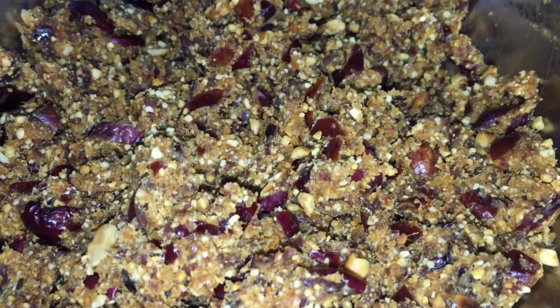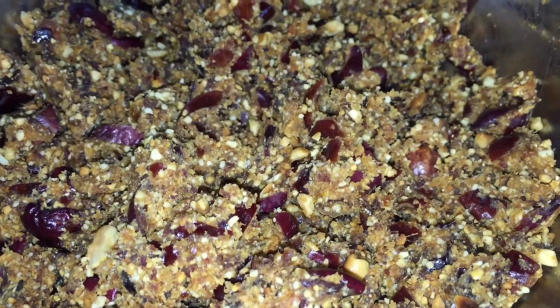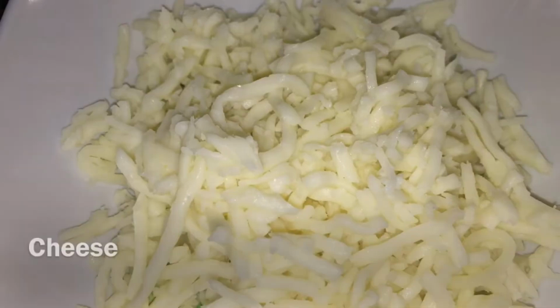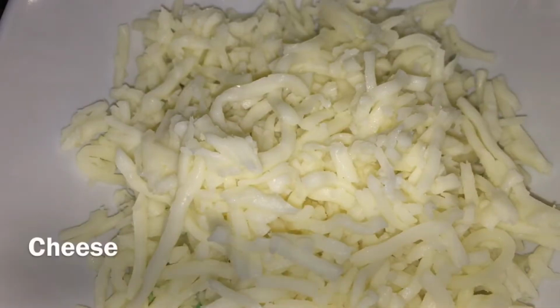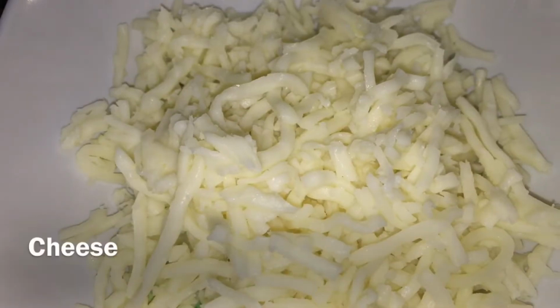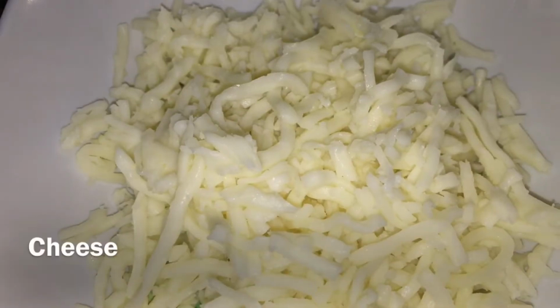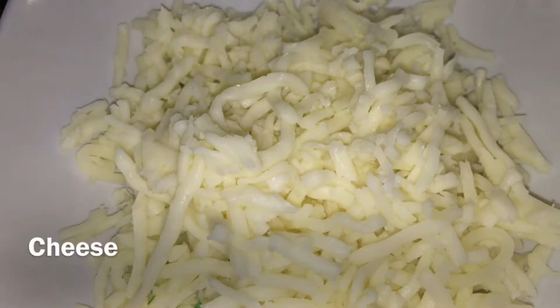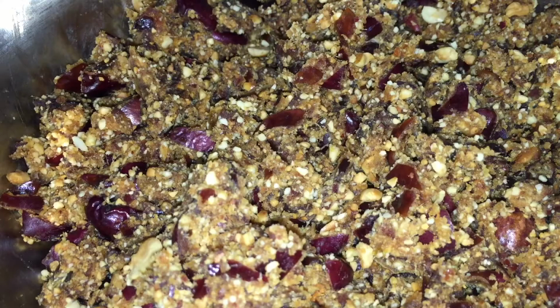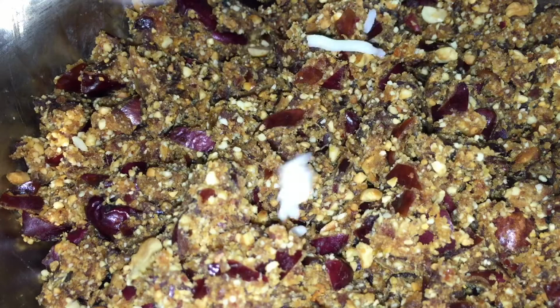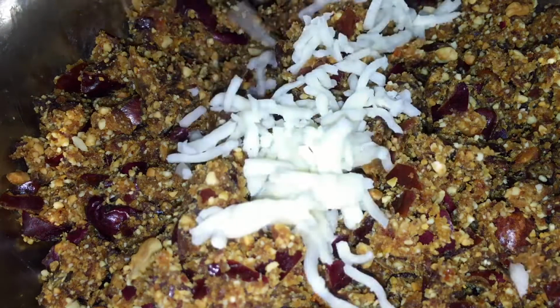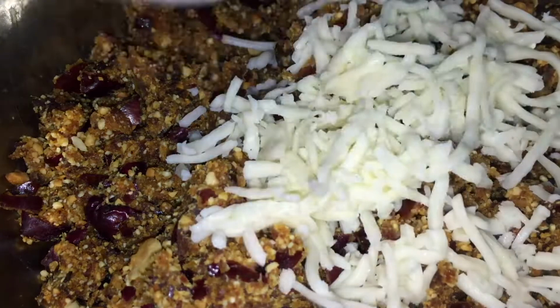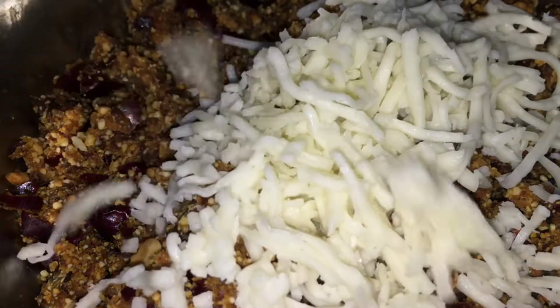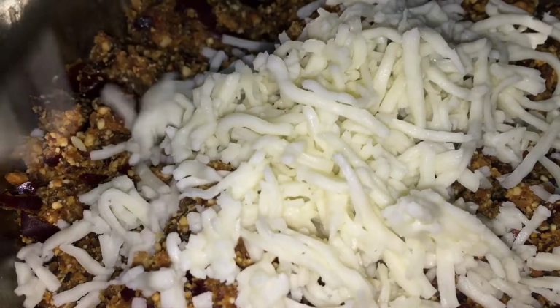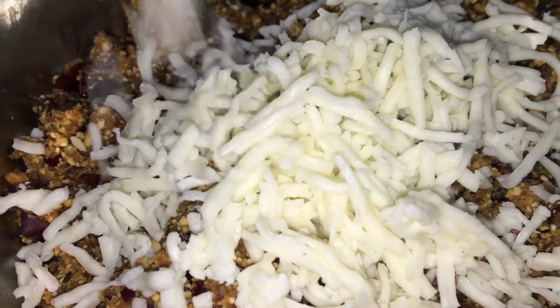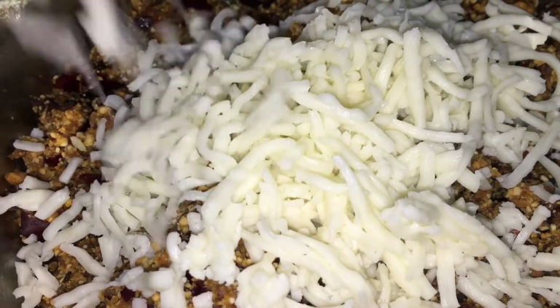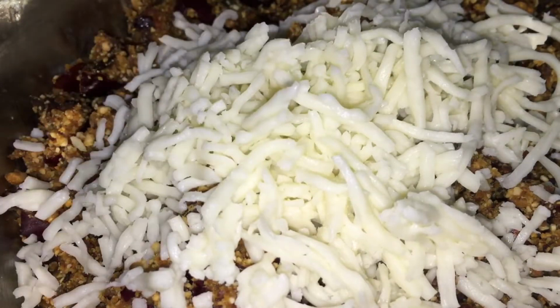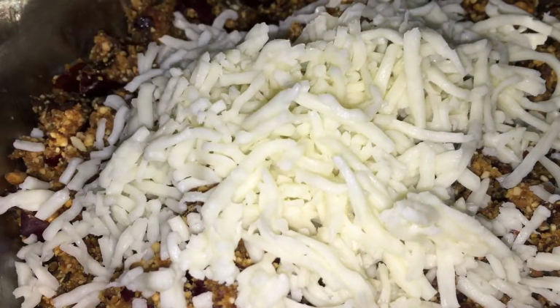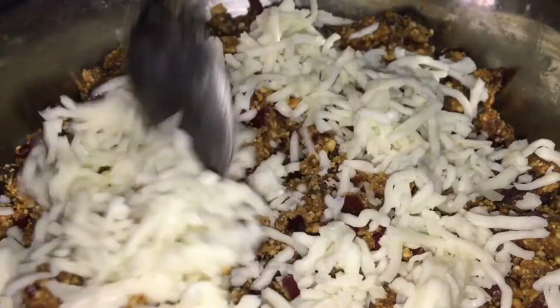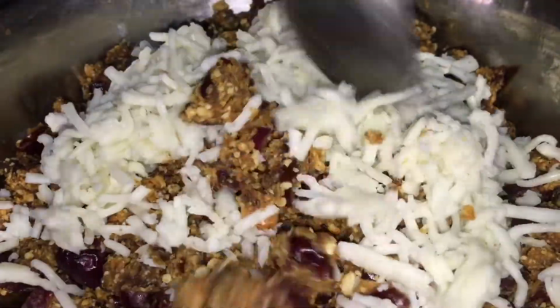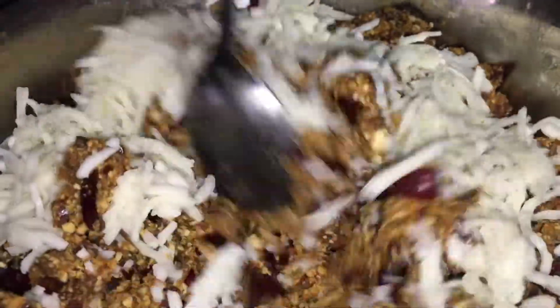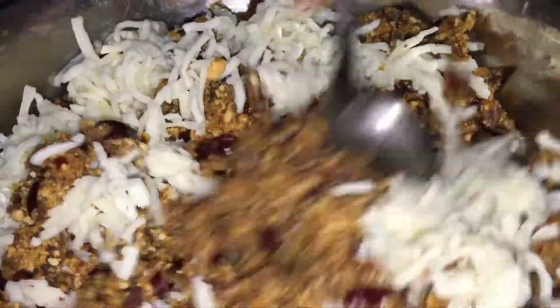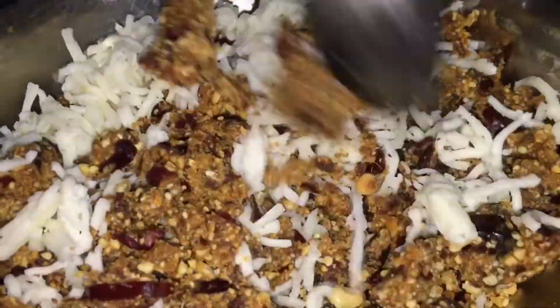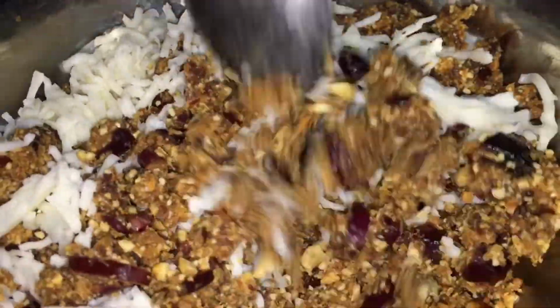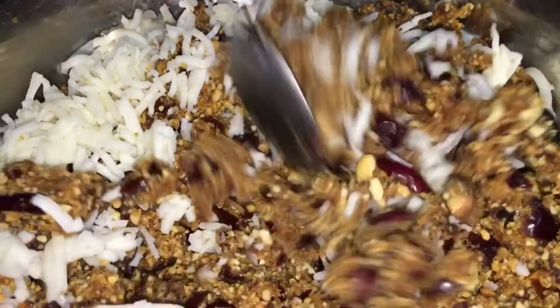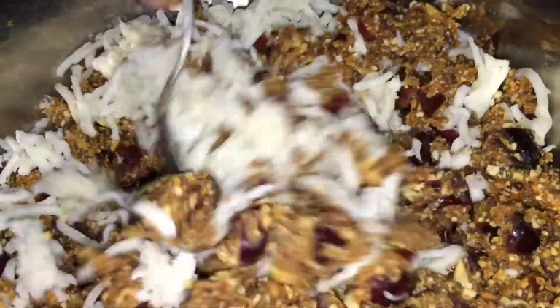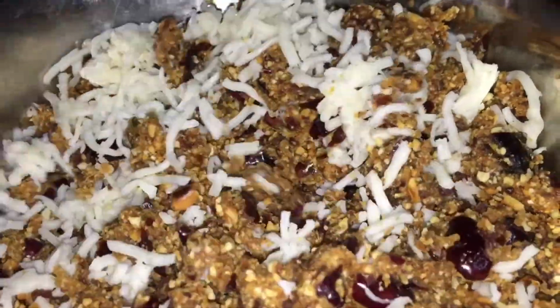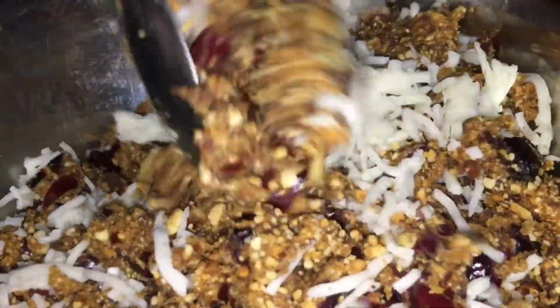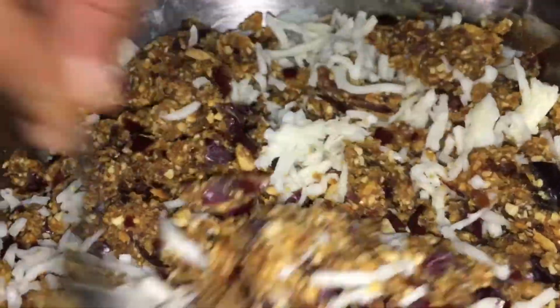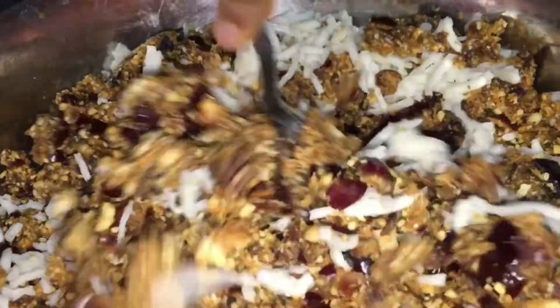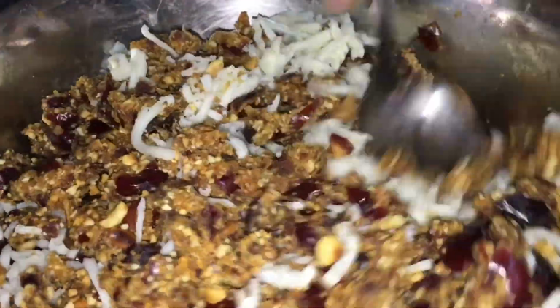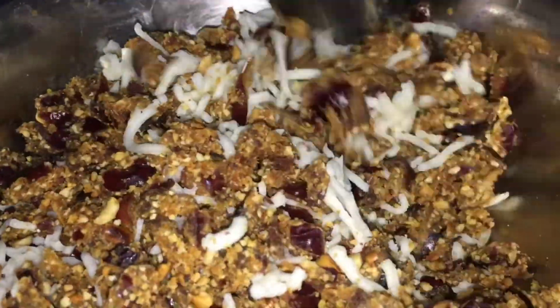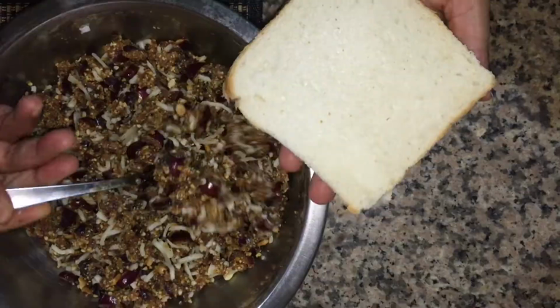I am making cheese. This is a grated cheese. I am using mozzarella cheese. The cheese is nice.